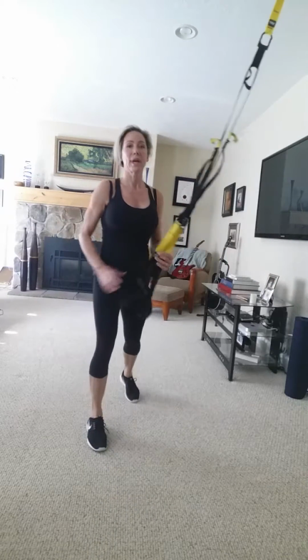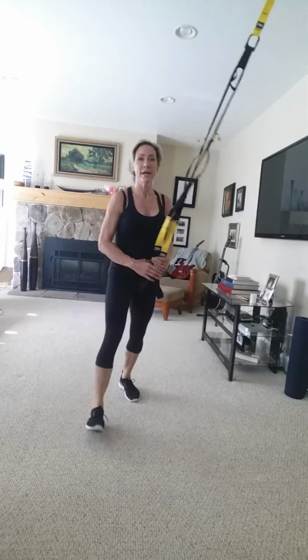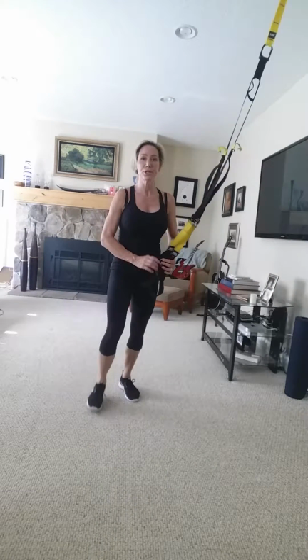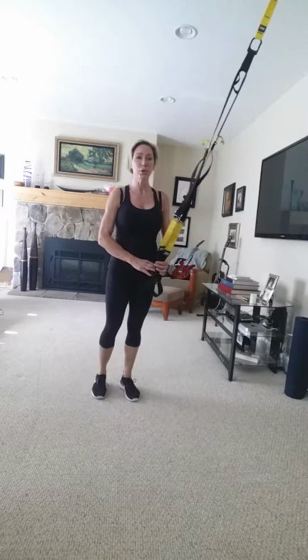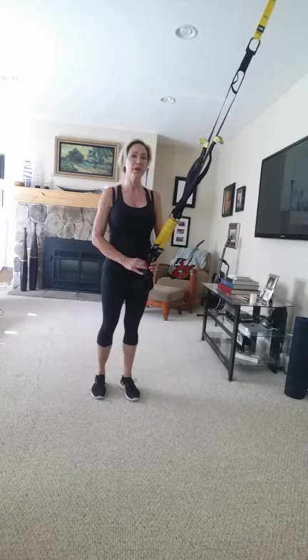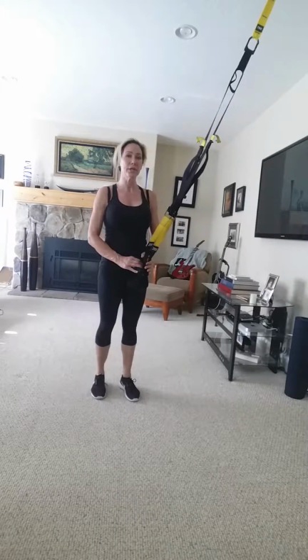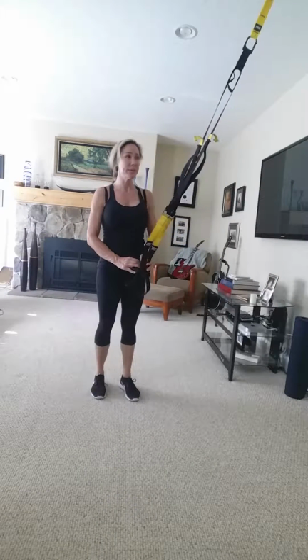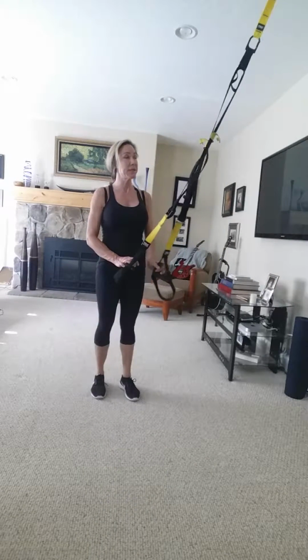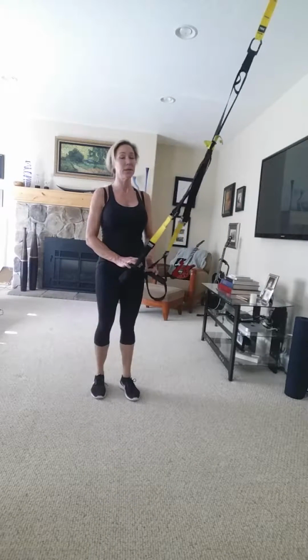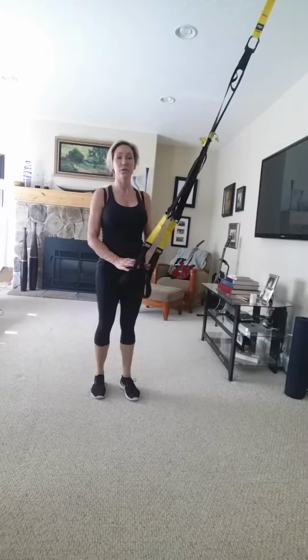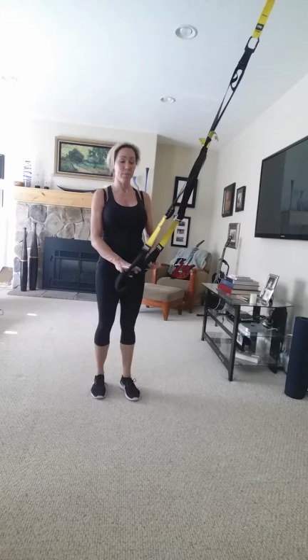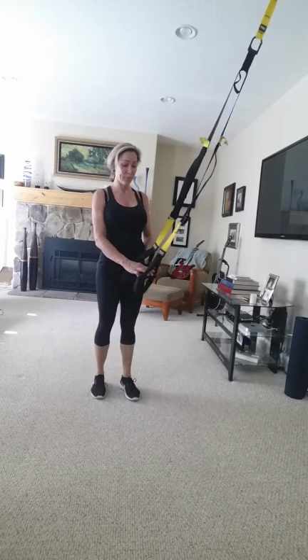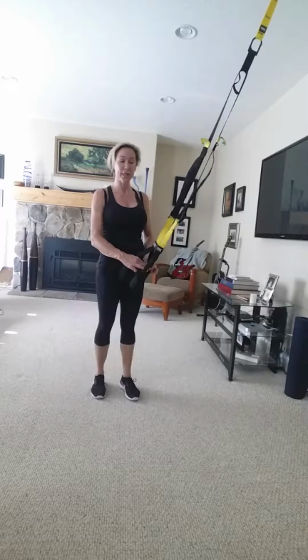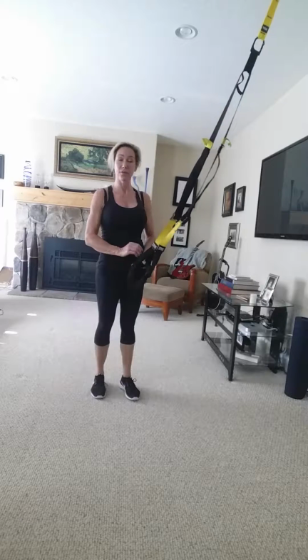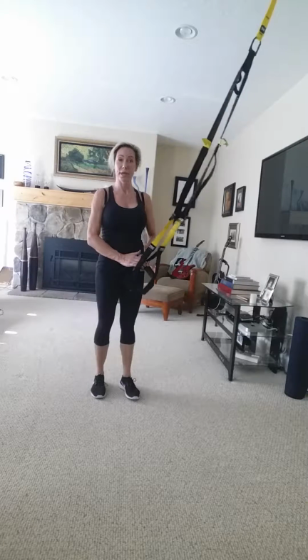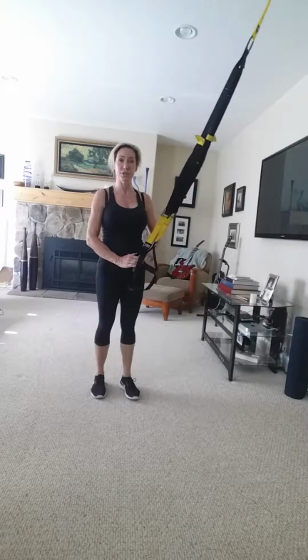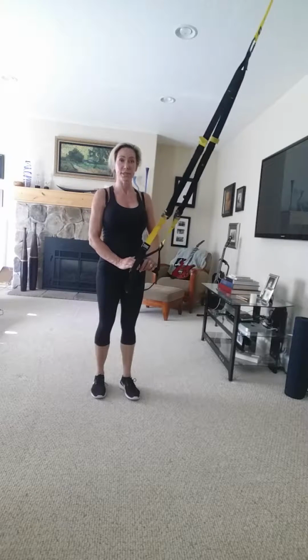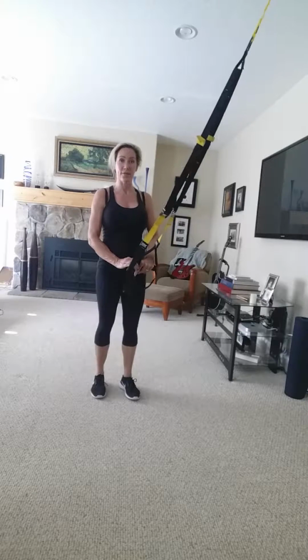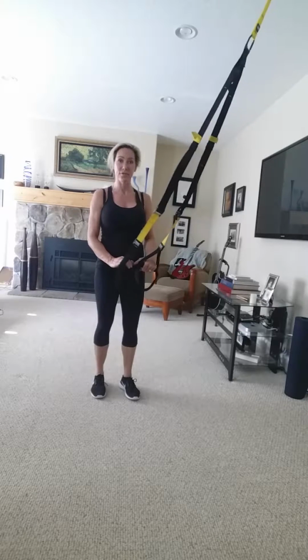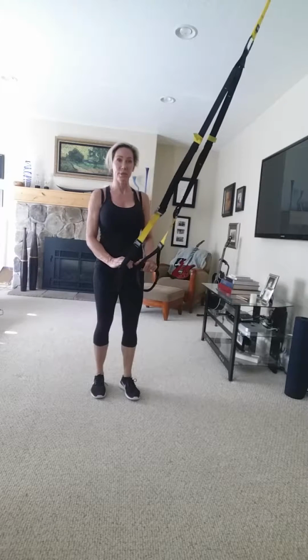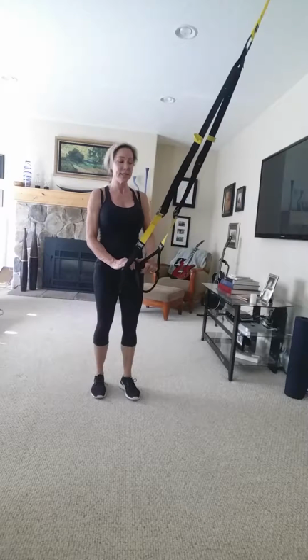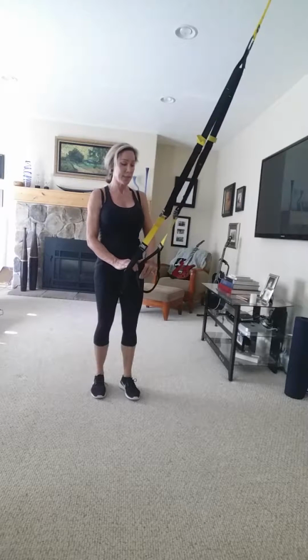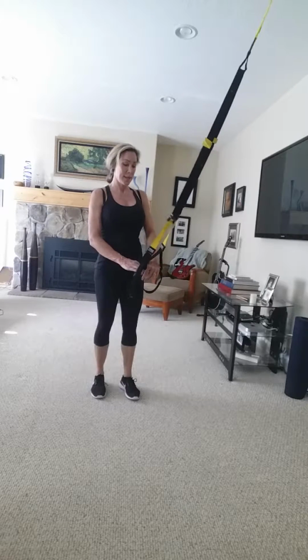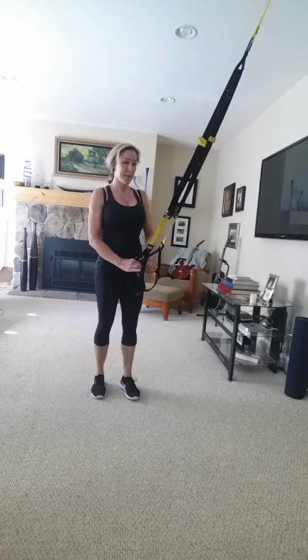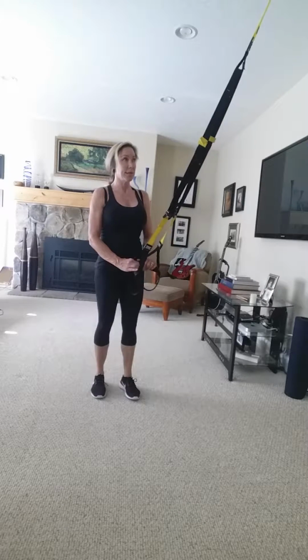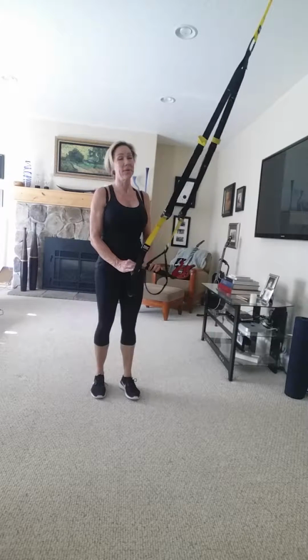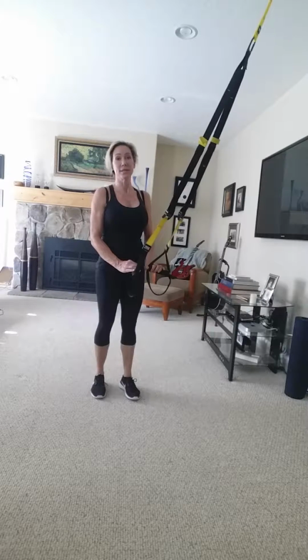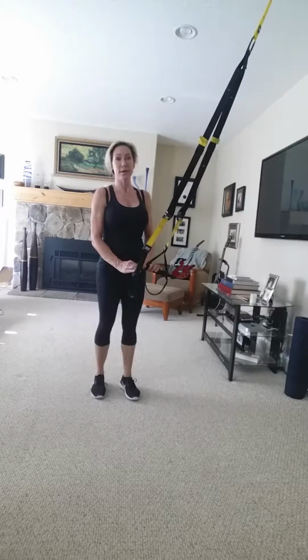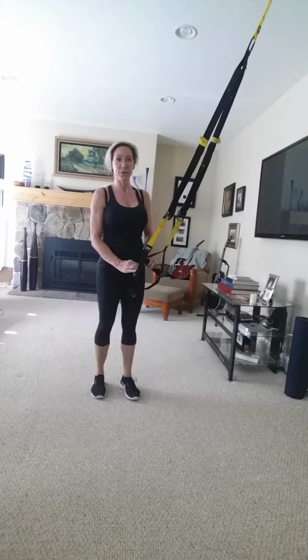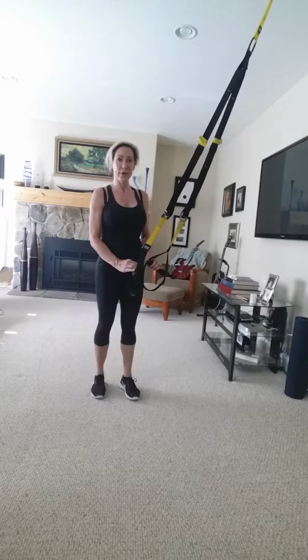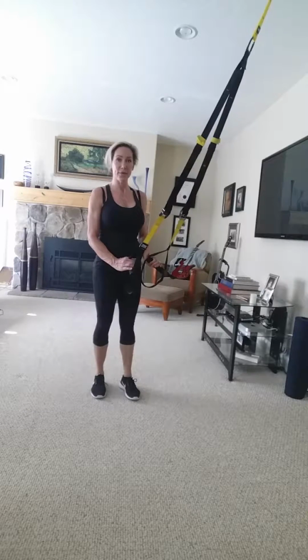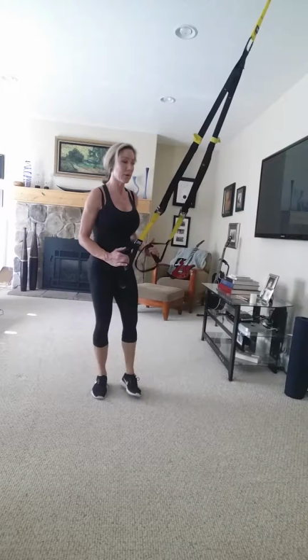Hey guys, super quick video today. I'm just going to hit an all-over body kind of workout, just because I worked out for a couple days and I don't have a lot of time. So anyway, here we go.